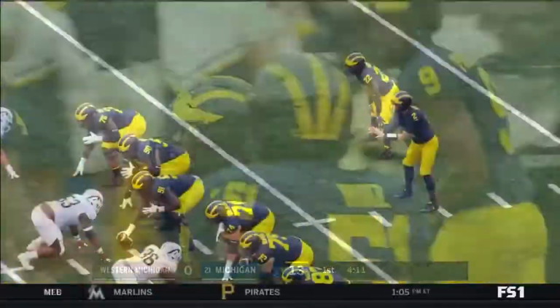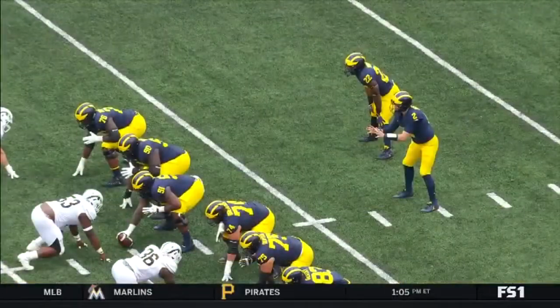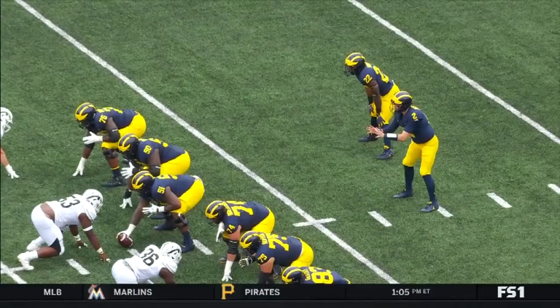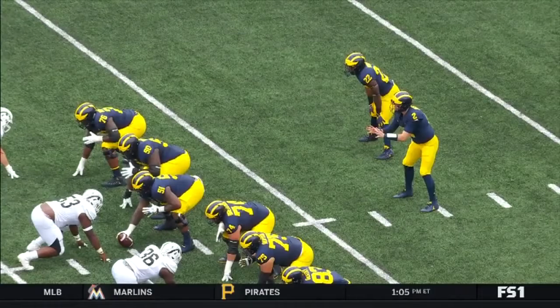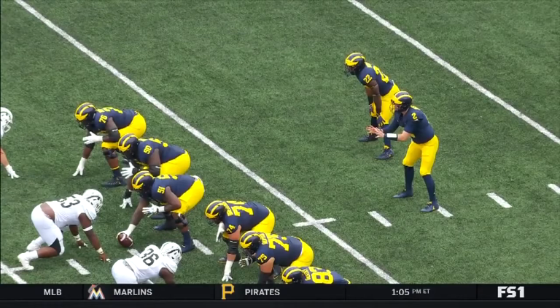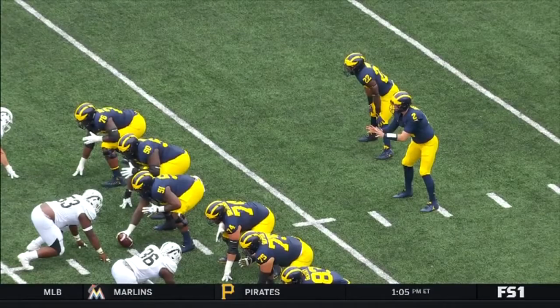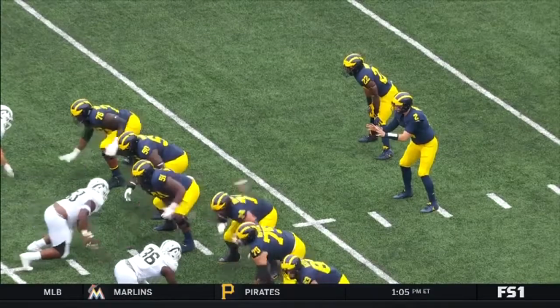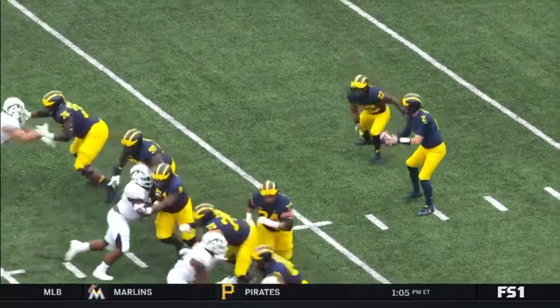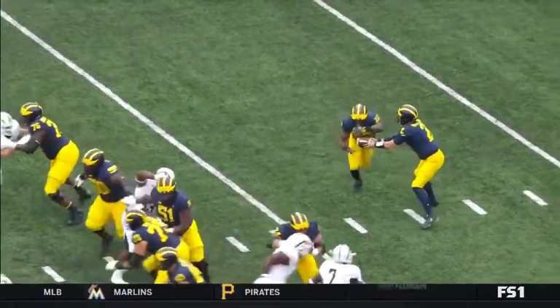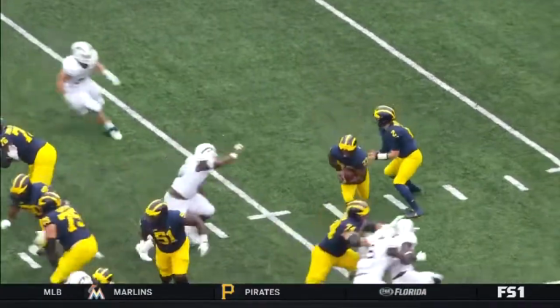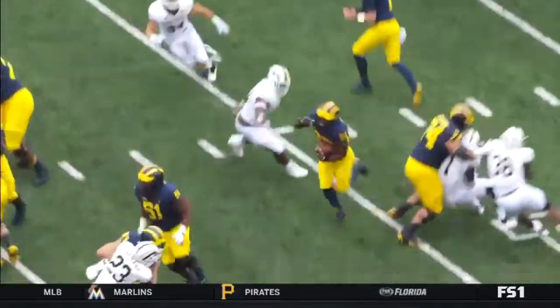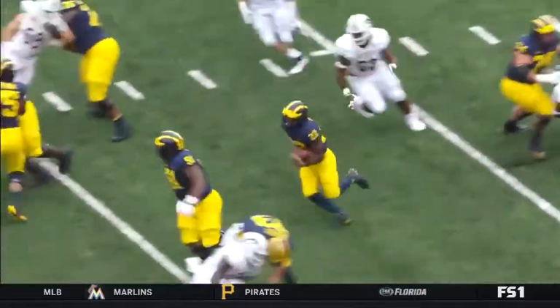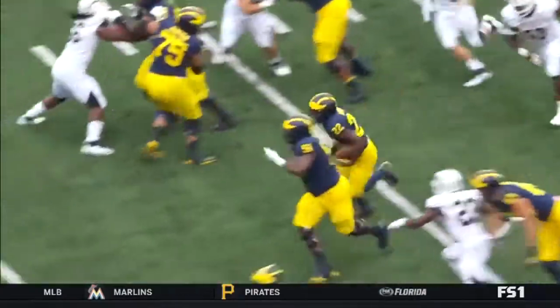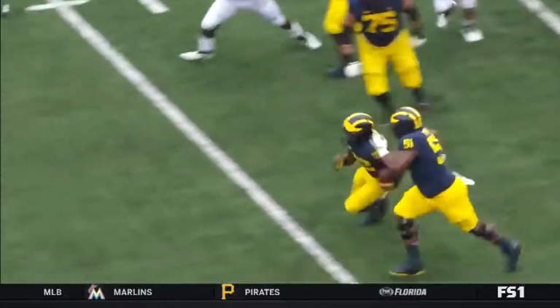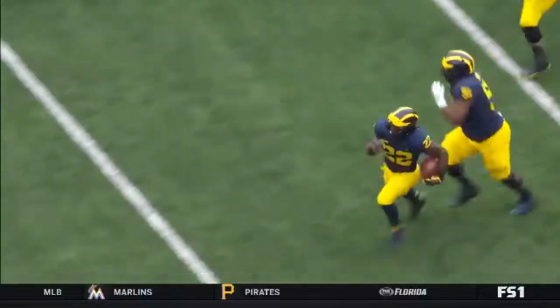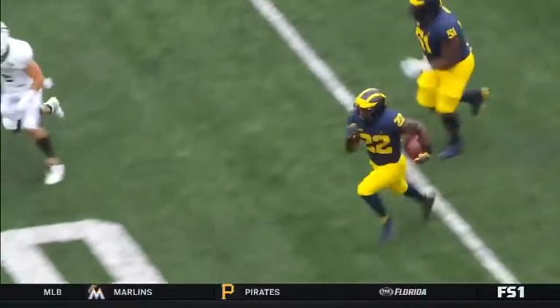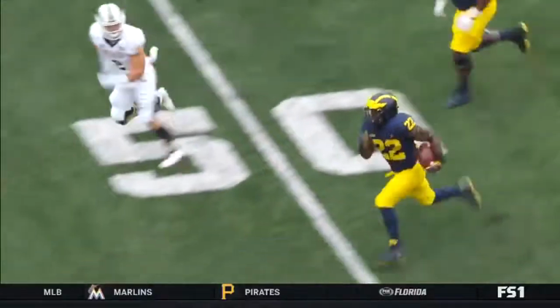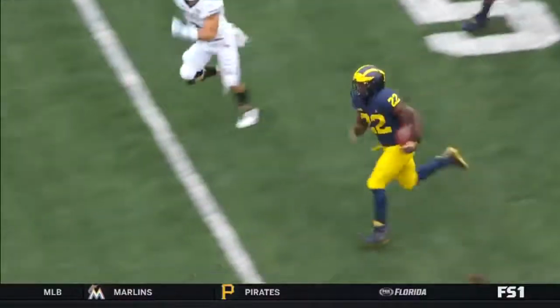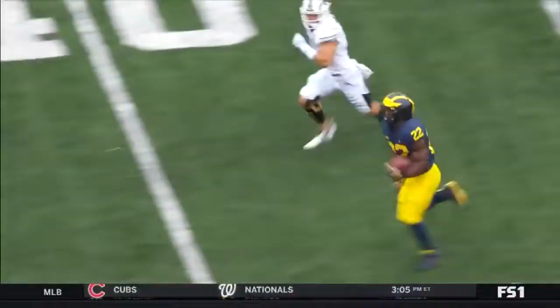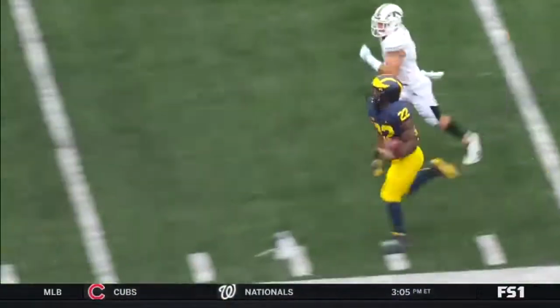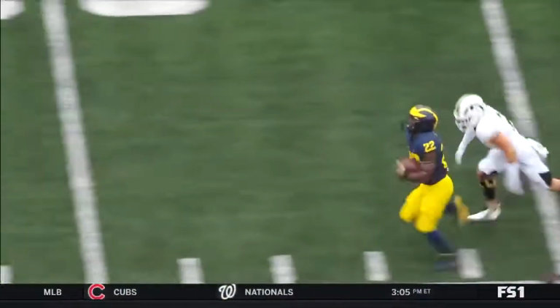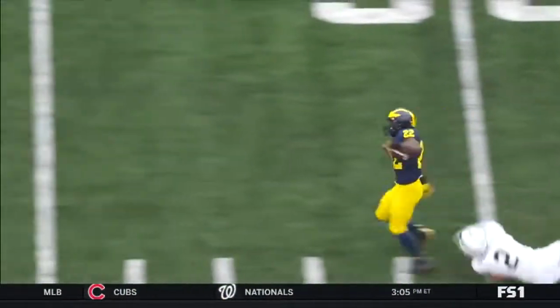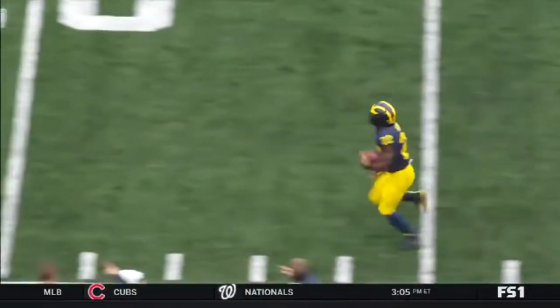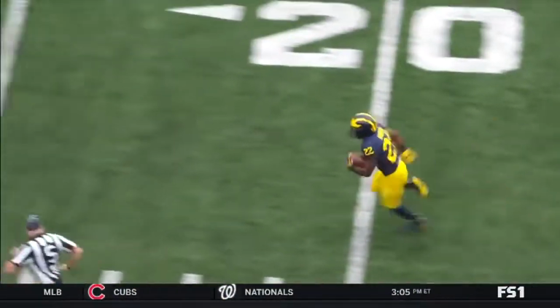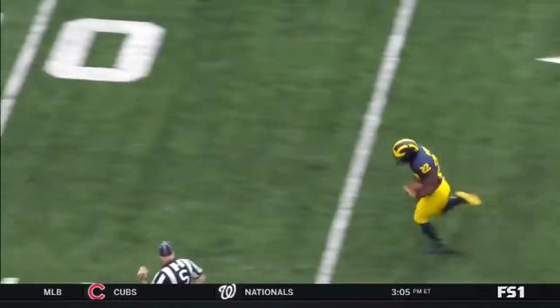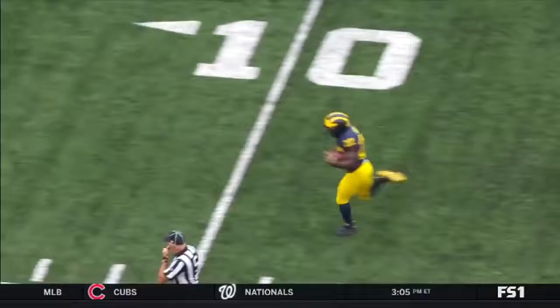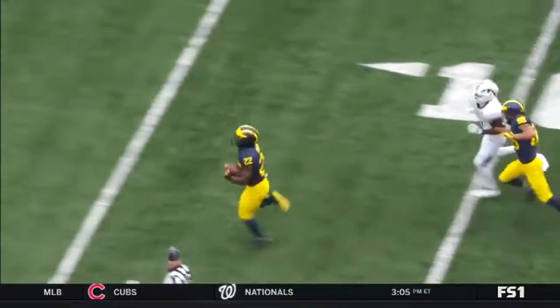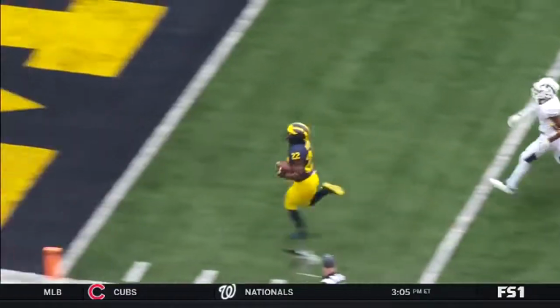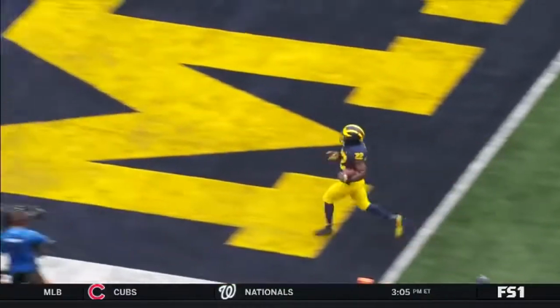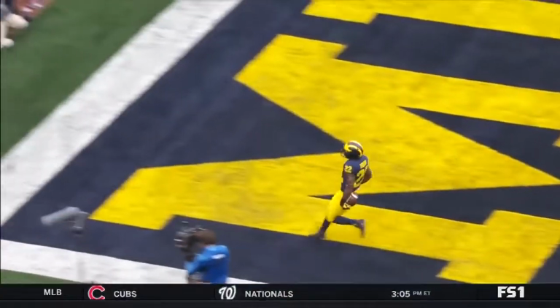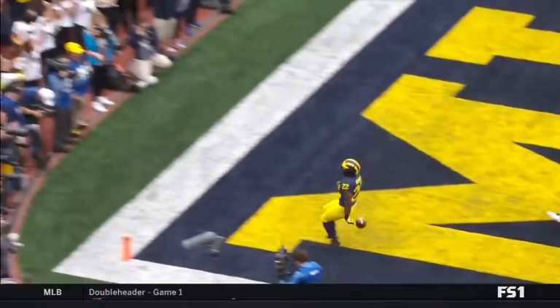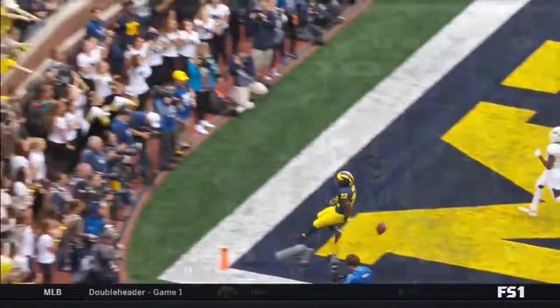This is just an inside zone from the gun position. It was a wide open play, but Higdon with great speed was able to outrun that defense by a long shot. Those are the type of runs that we need to see.